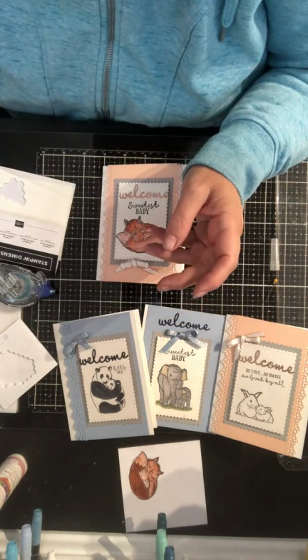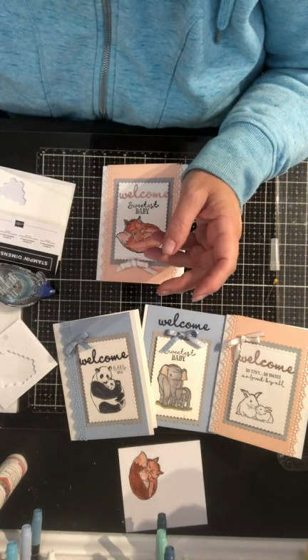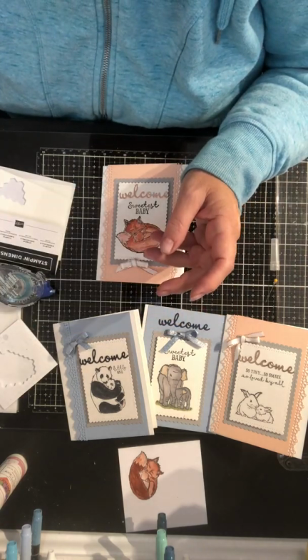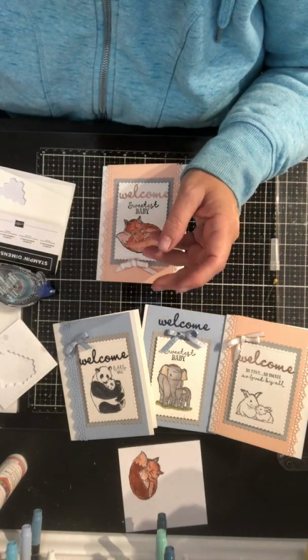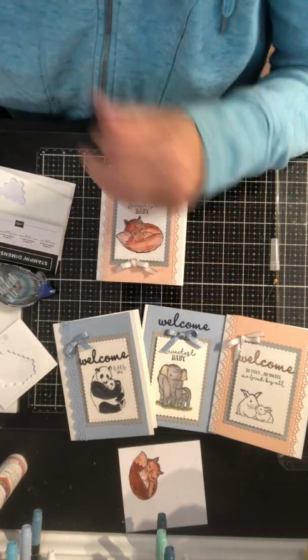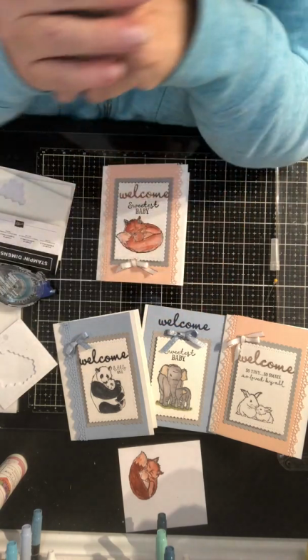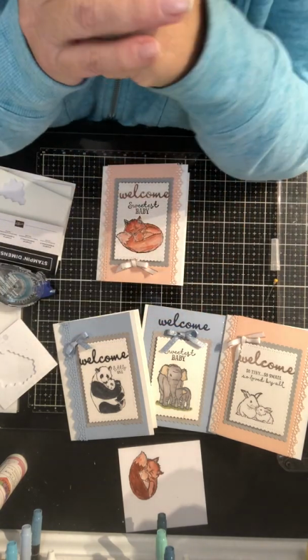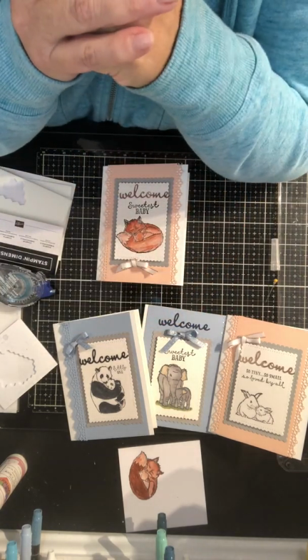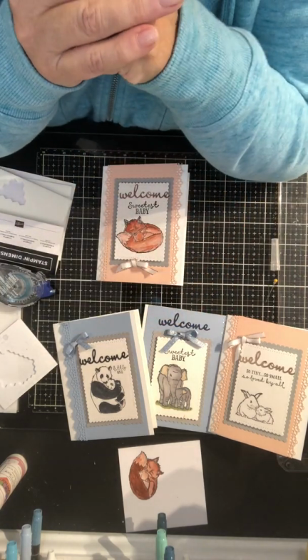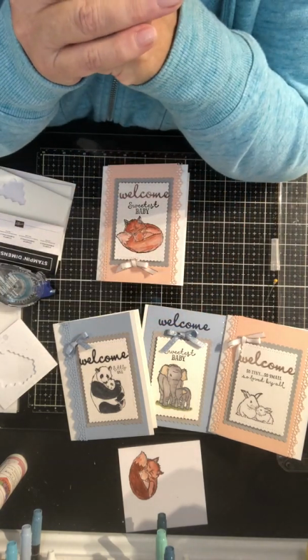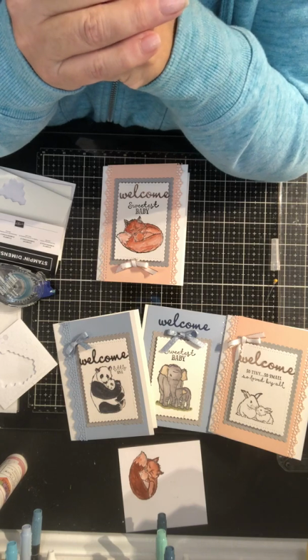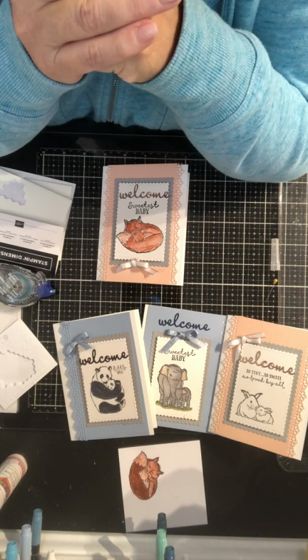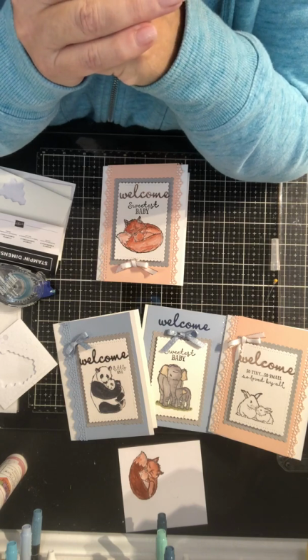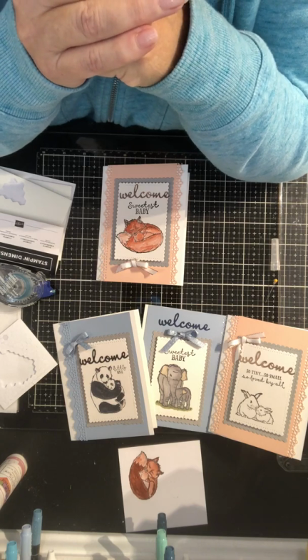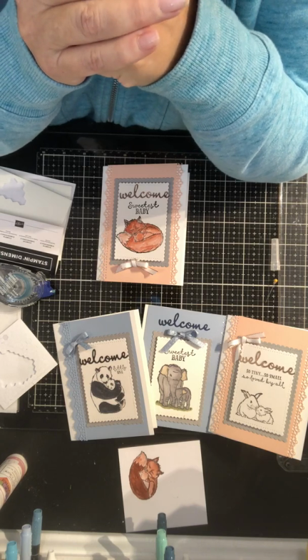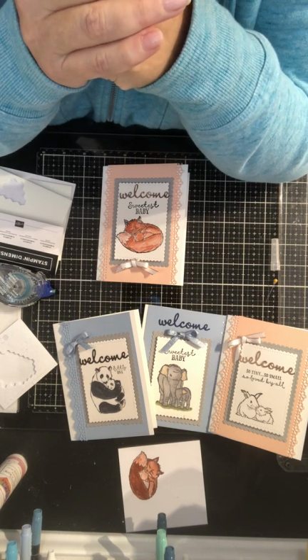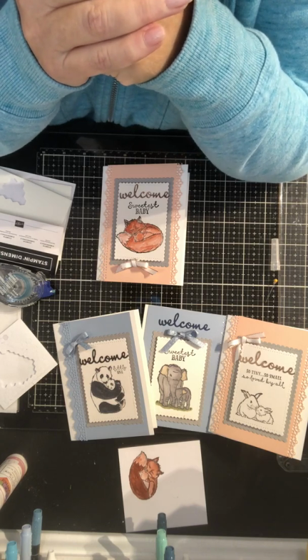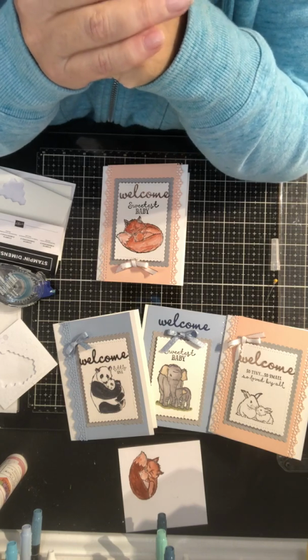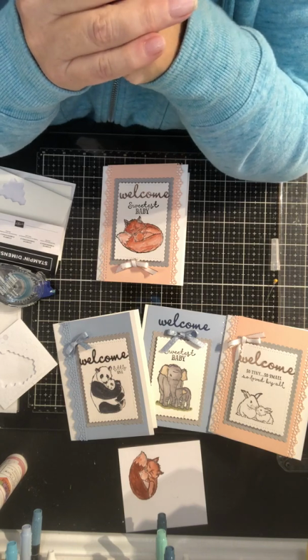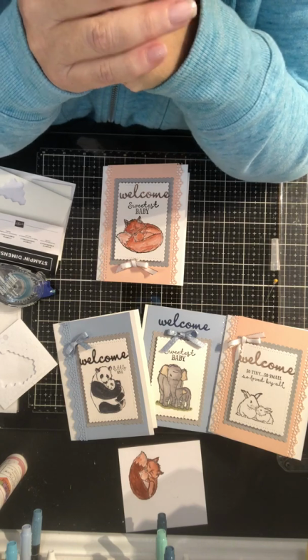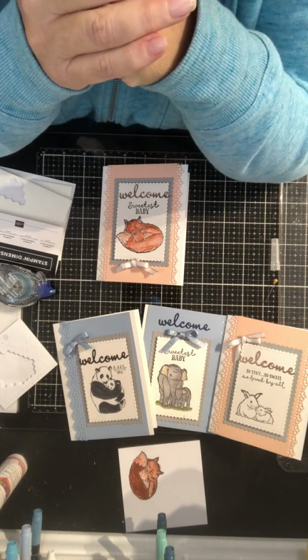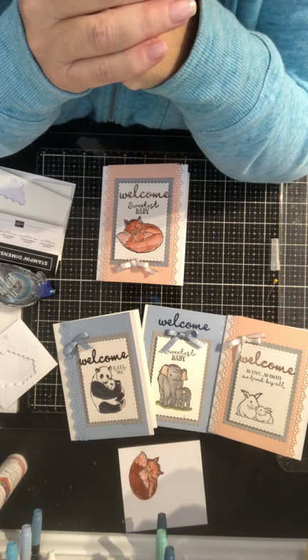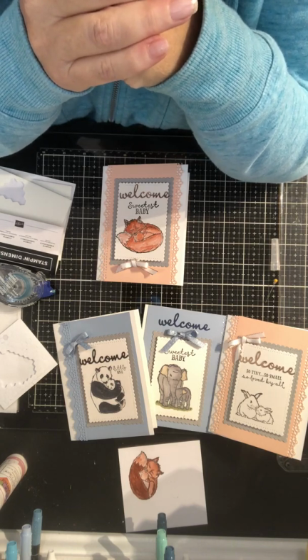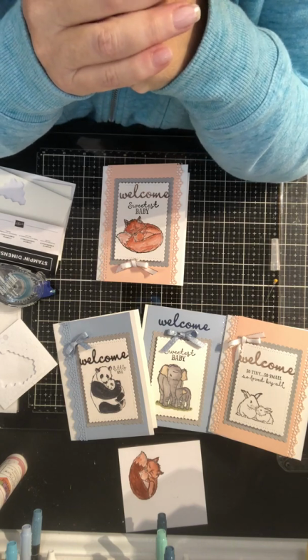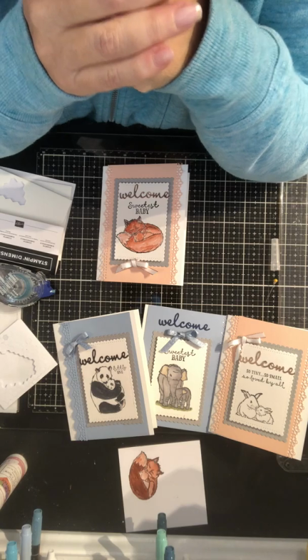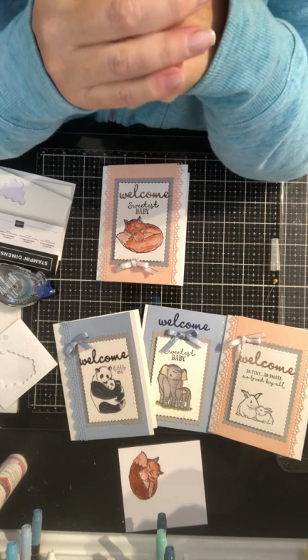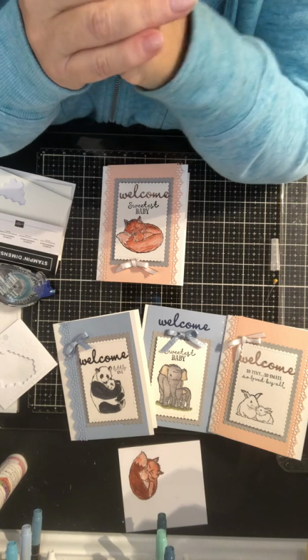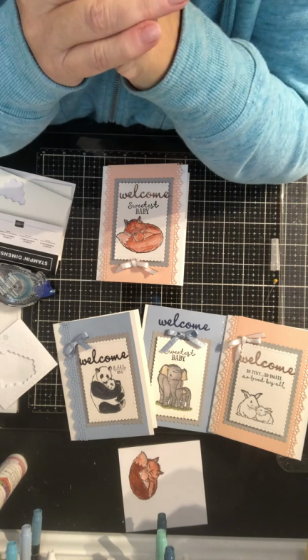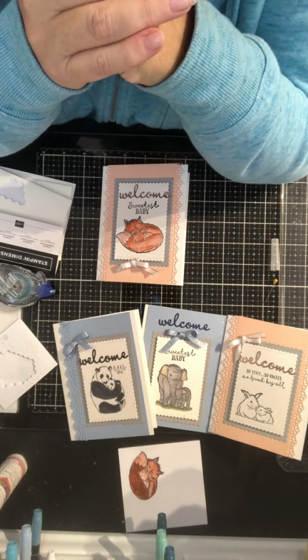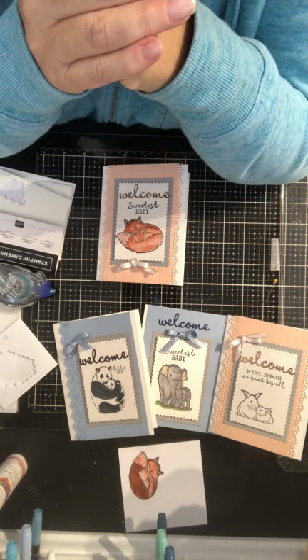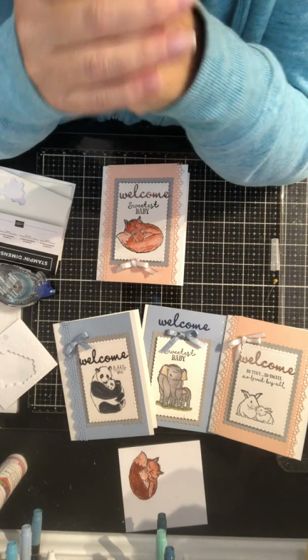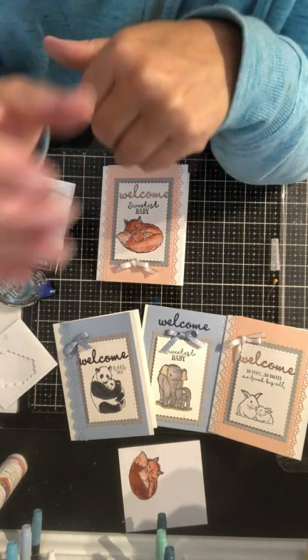That's a really cute set — so thanks for joining me. This is Roxanne, an independent Stampin' Up dealer from the small but lovely town of Oliver, BC. Thank you.